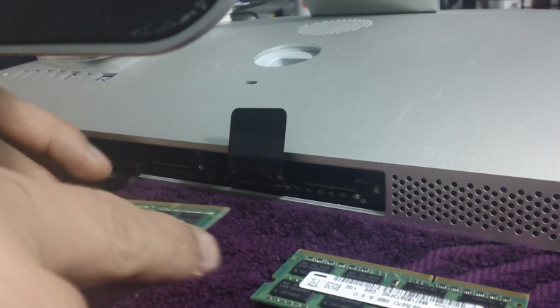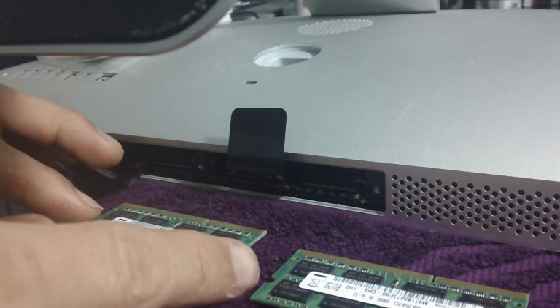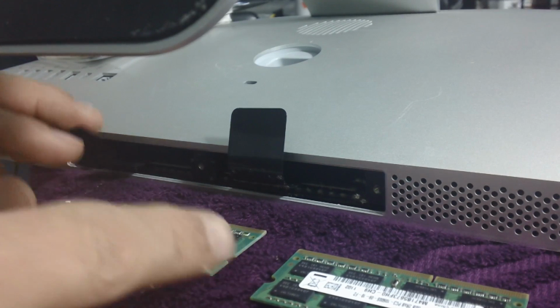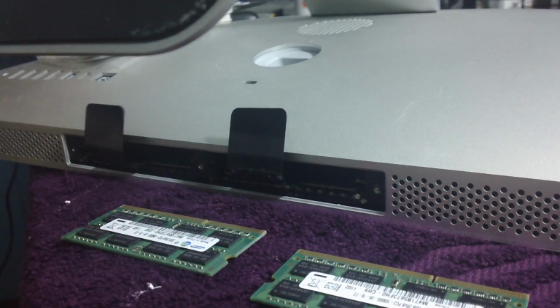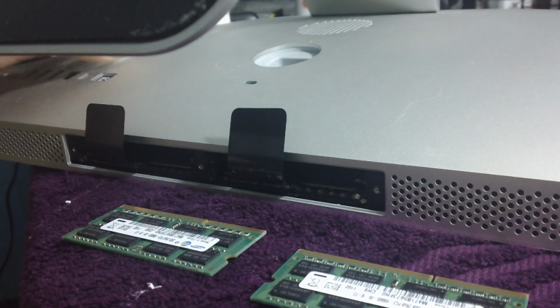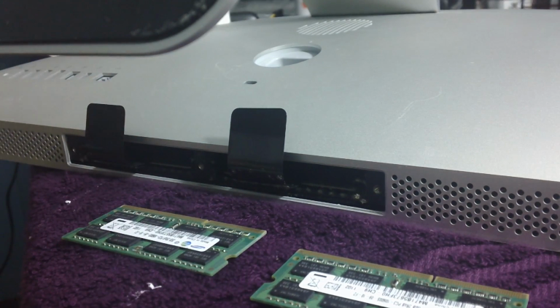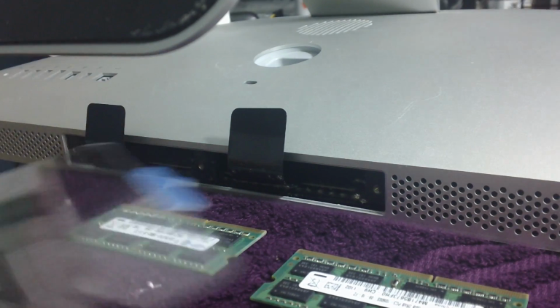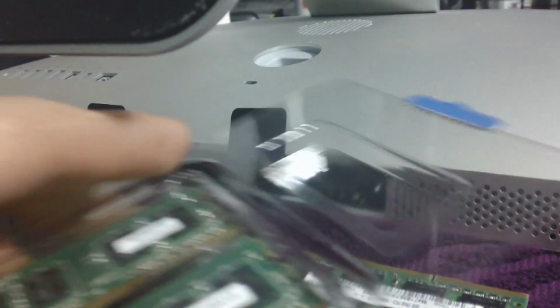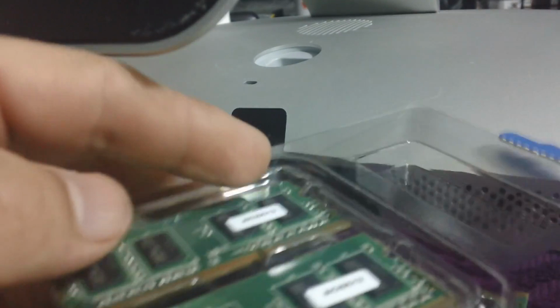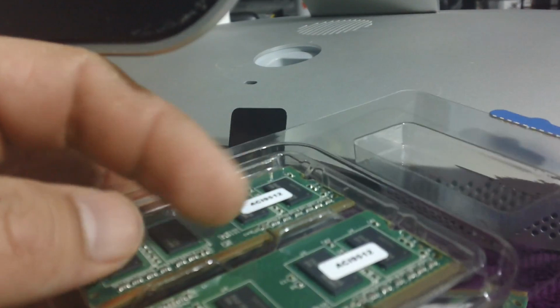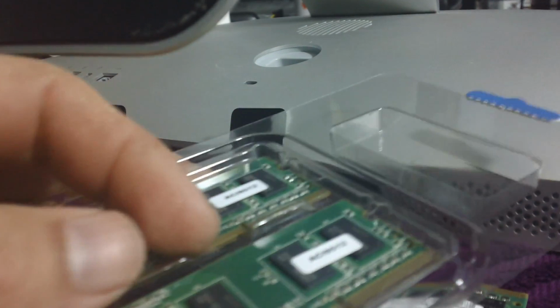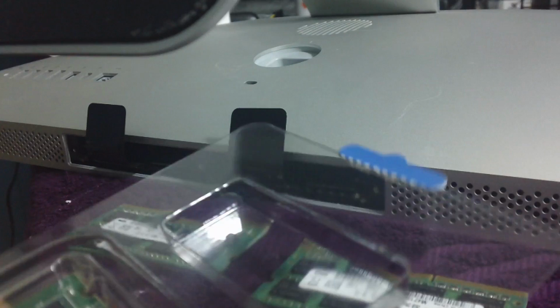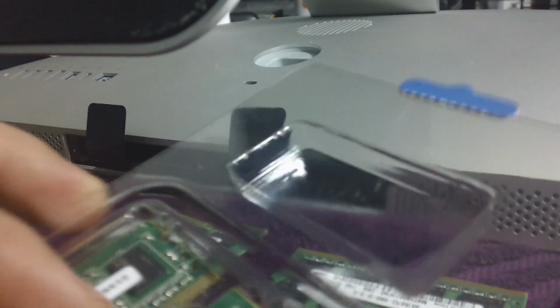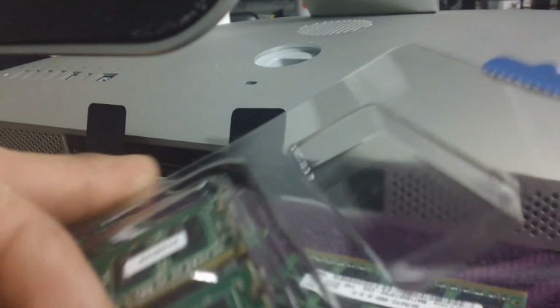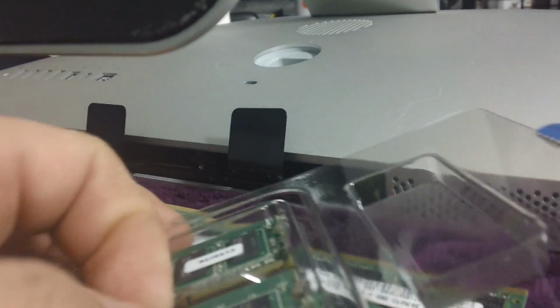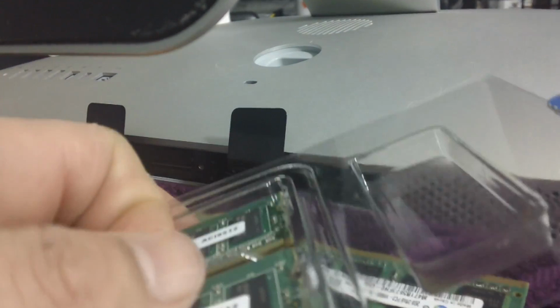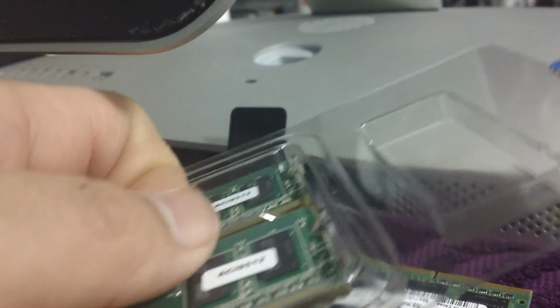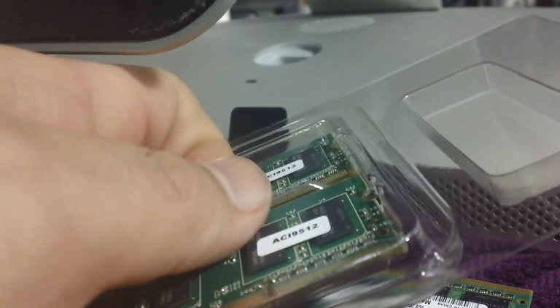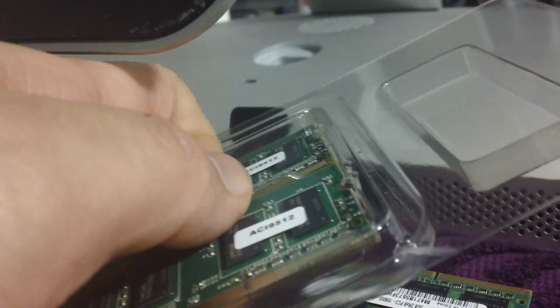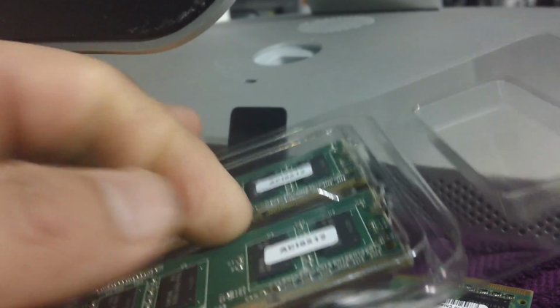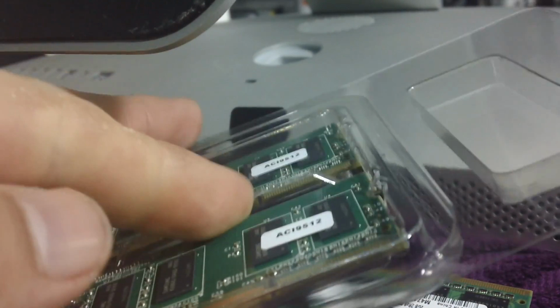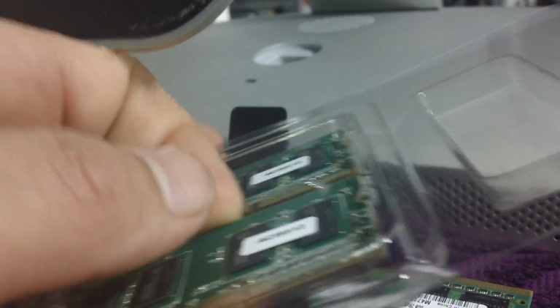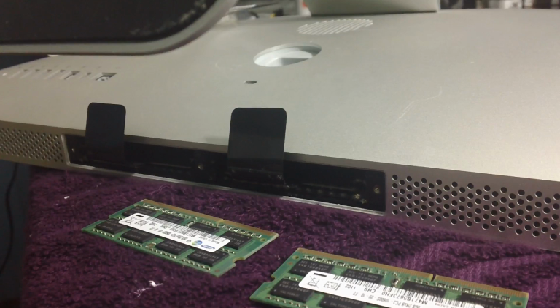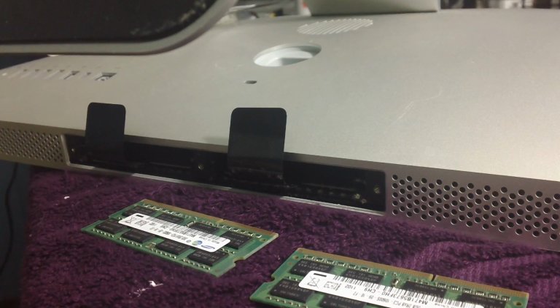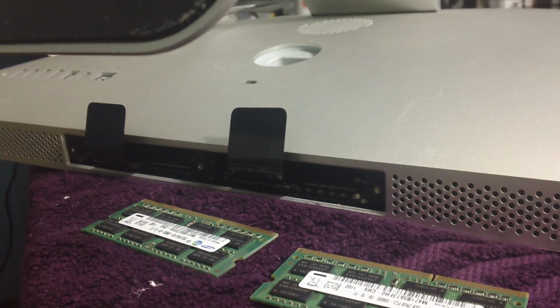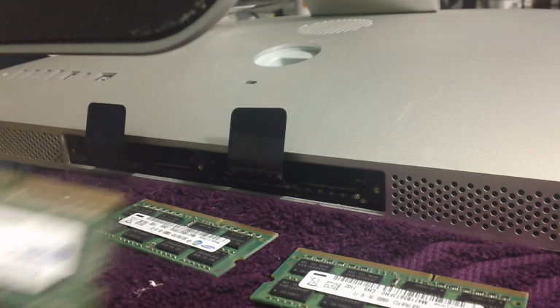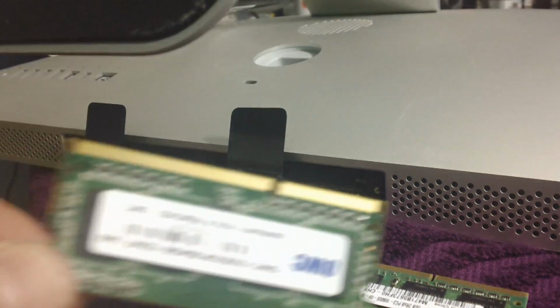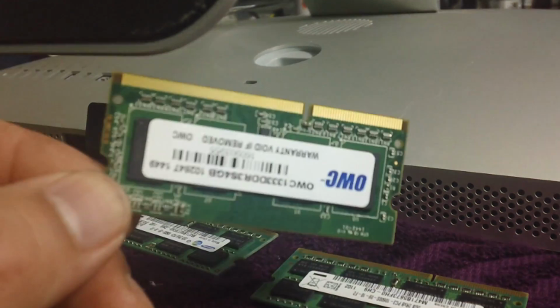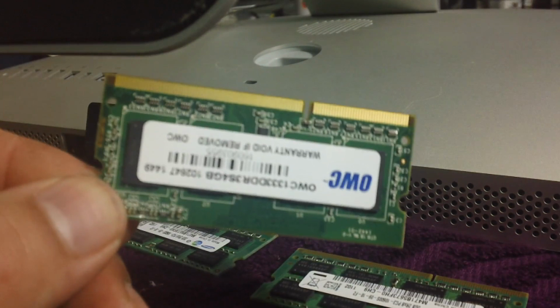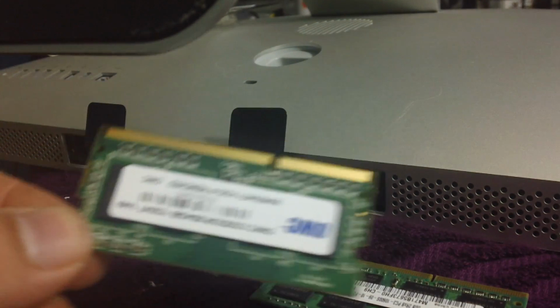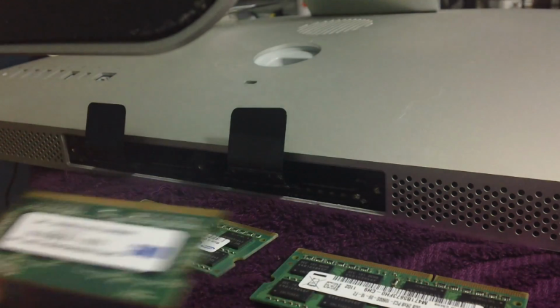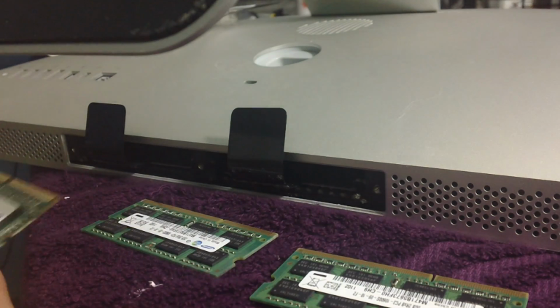Let's leave it face up. It's time to get the new RAM — we got two sticks of four gigabytes. After getting the RAM from the package, it's time to install it.